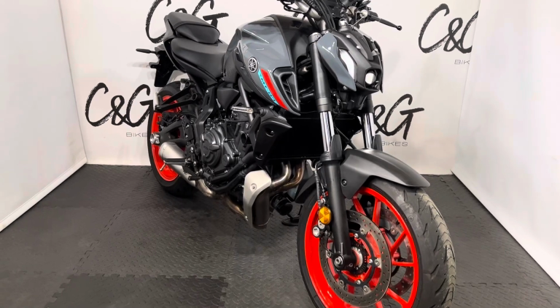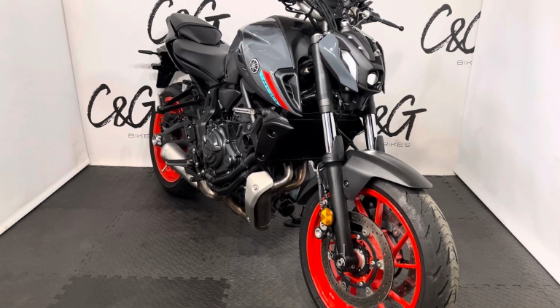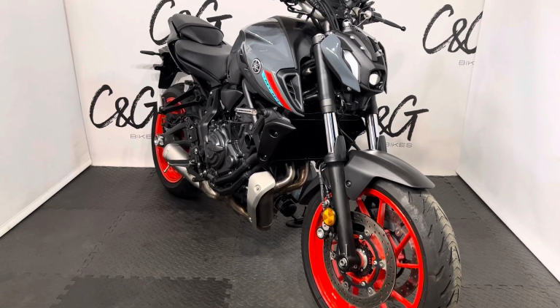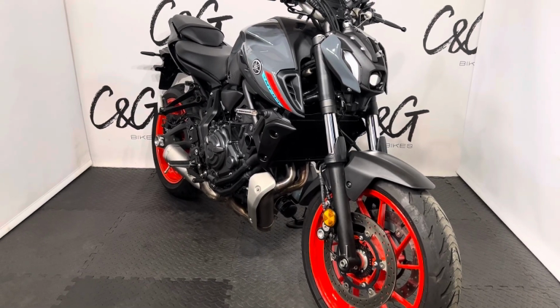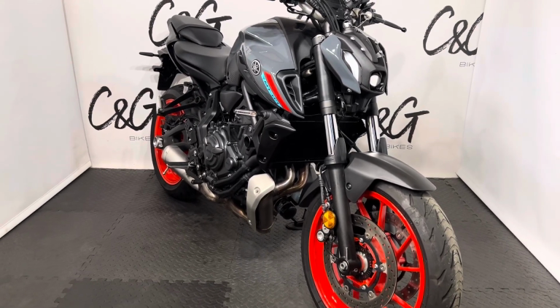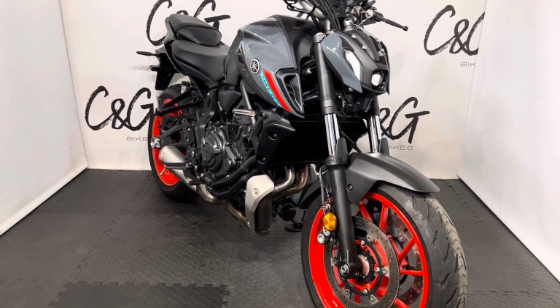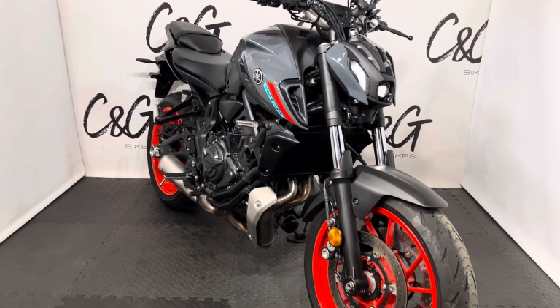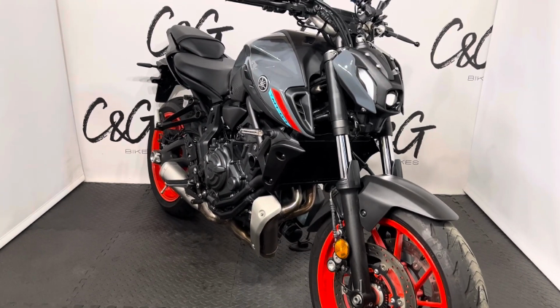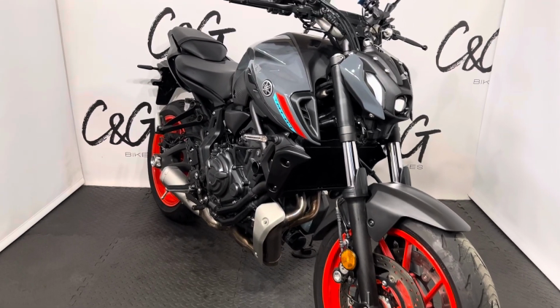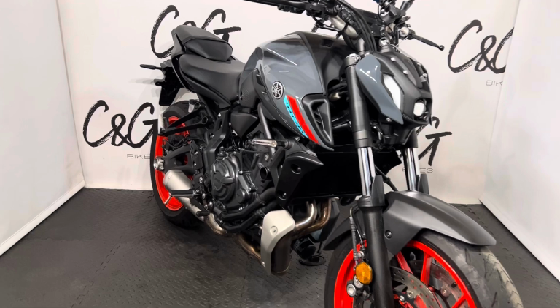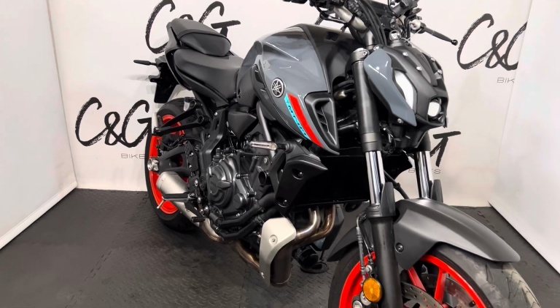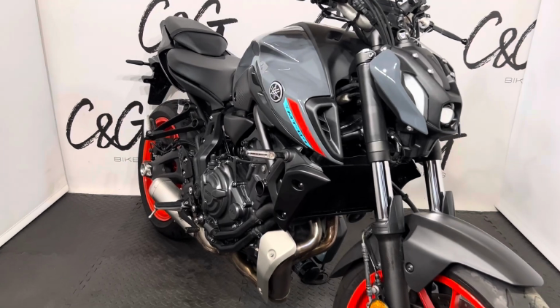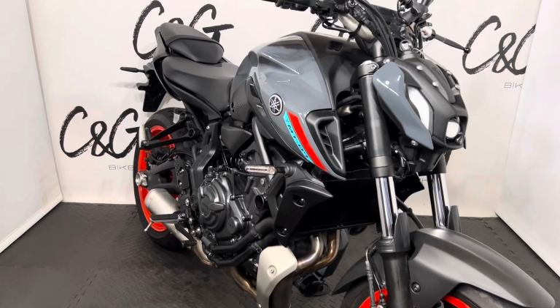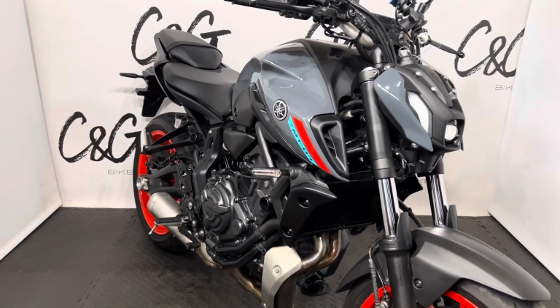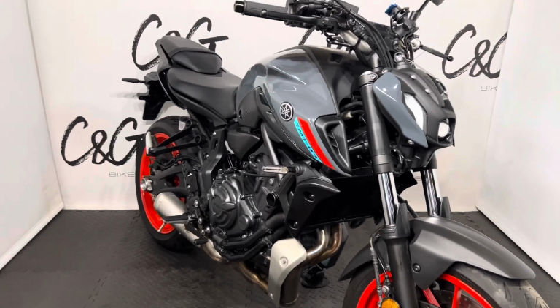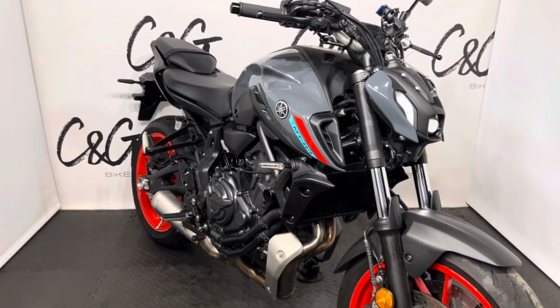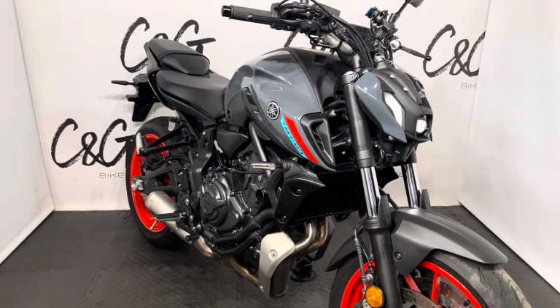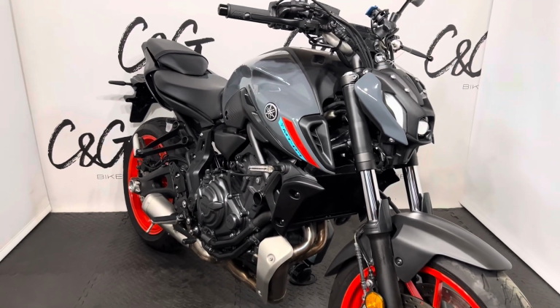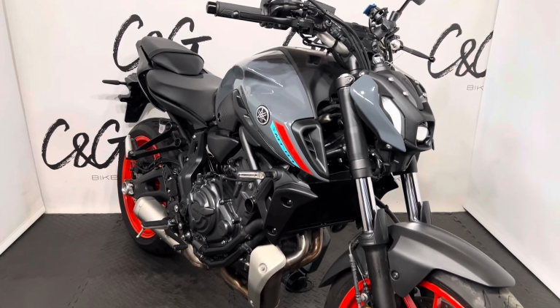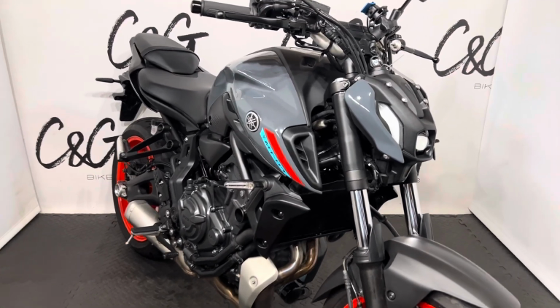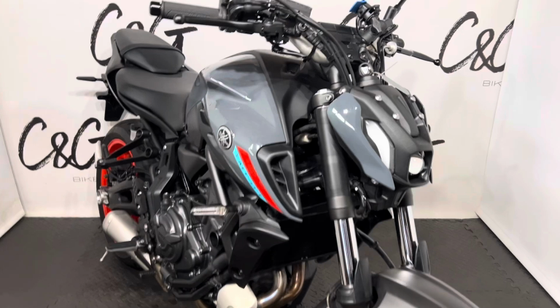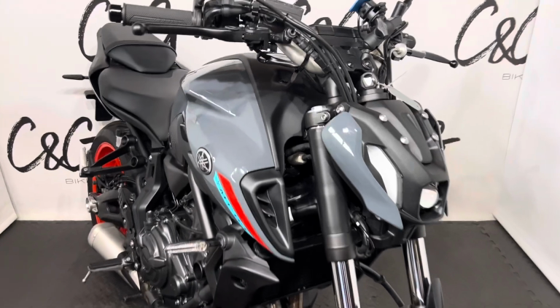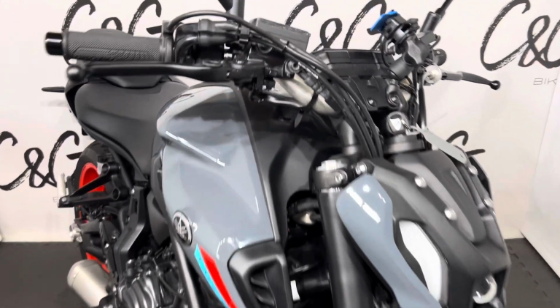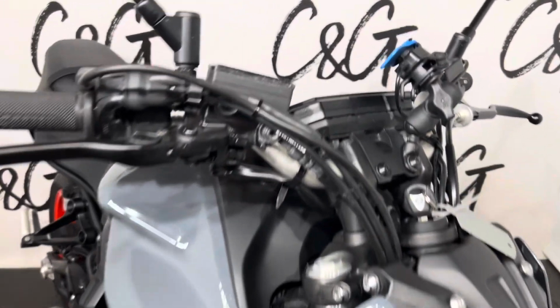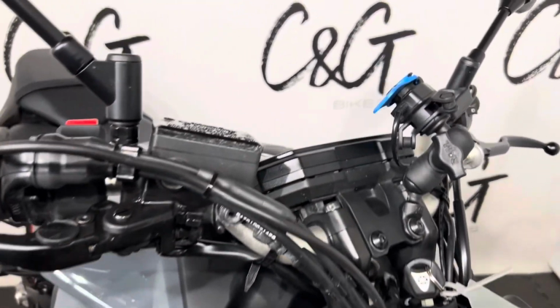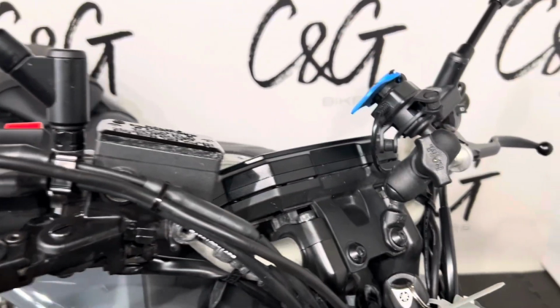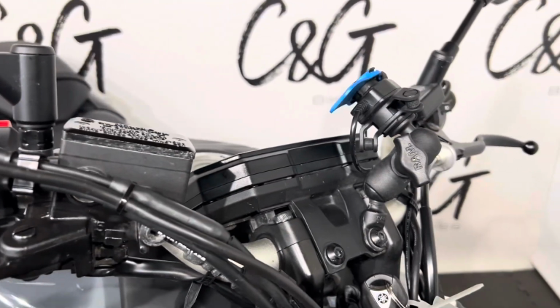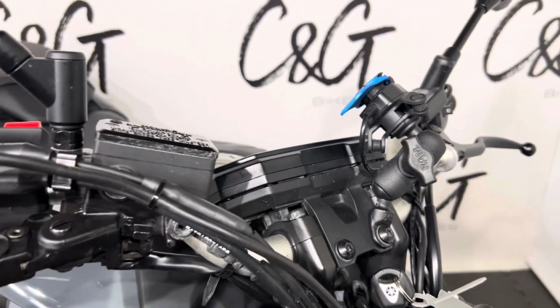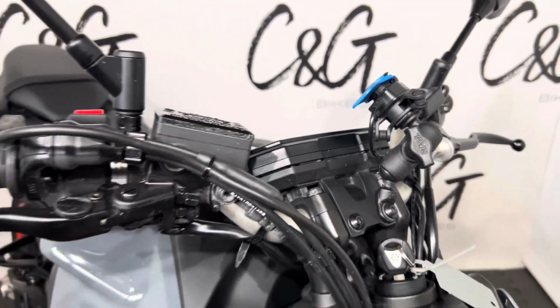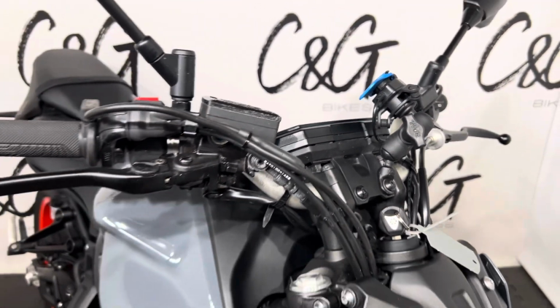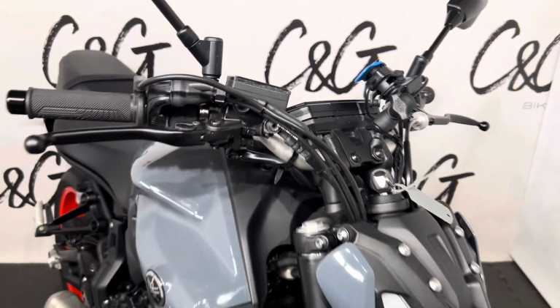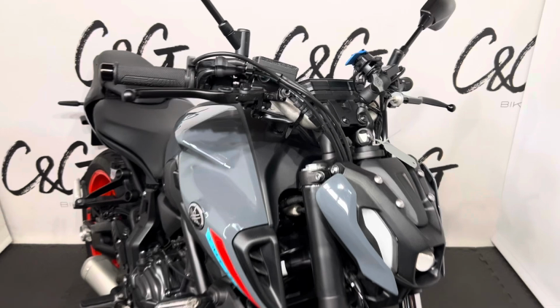Hello there and welcome to this Yamaha MT-07, here for sale at C and G Bikes. To take you around the bike, the bike has had upgraded heated grips, as well as a quad lock installed, ready for charging as well.